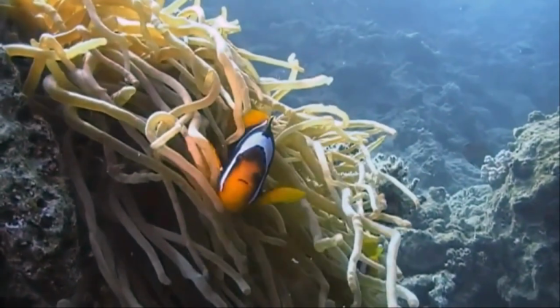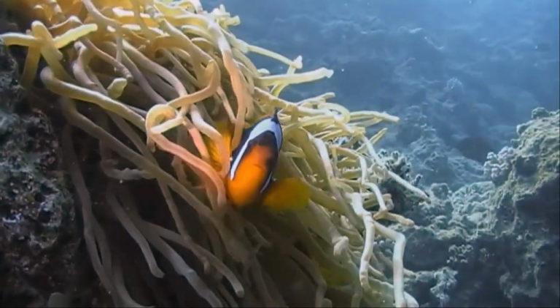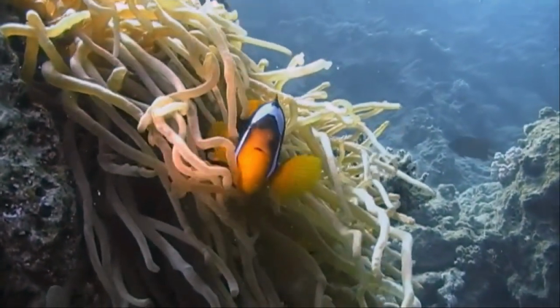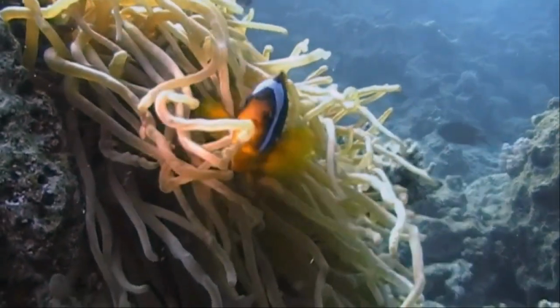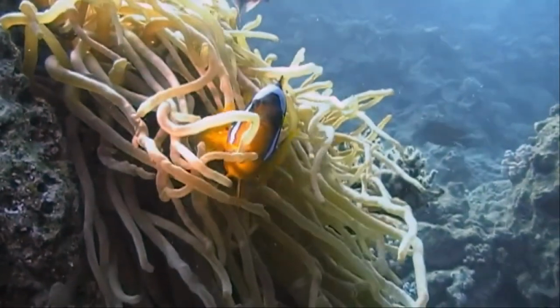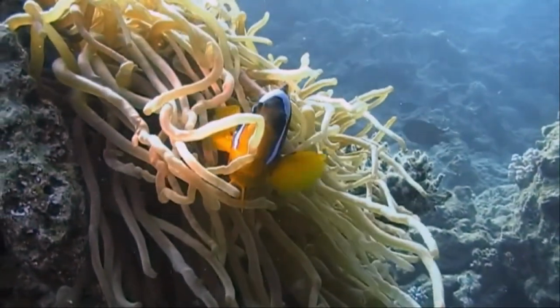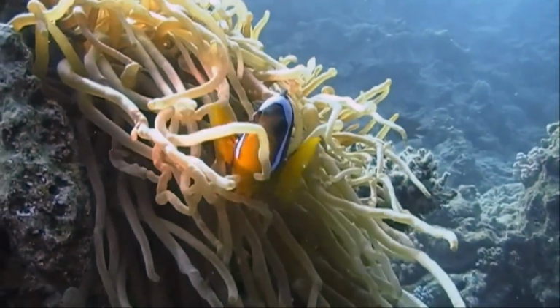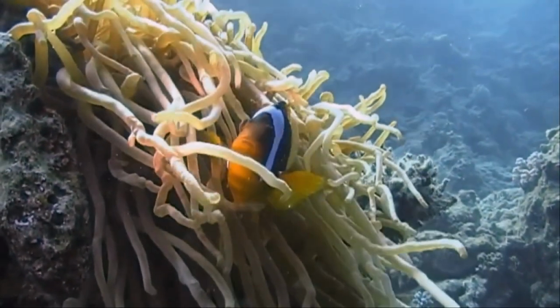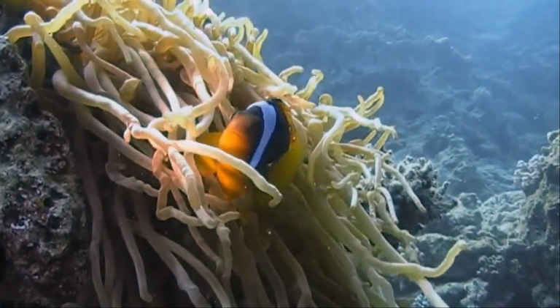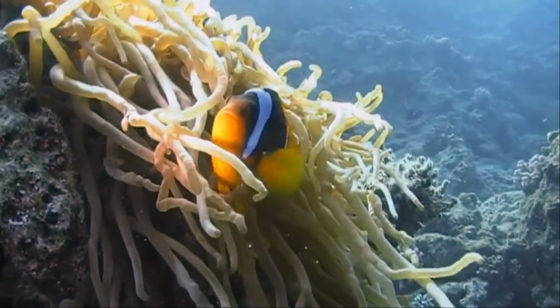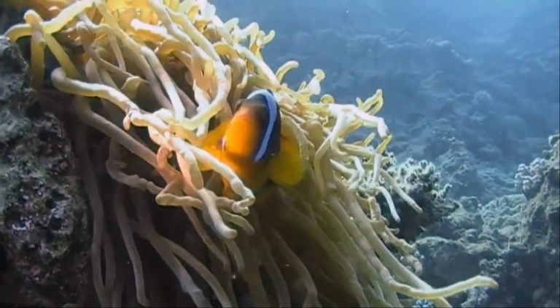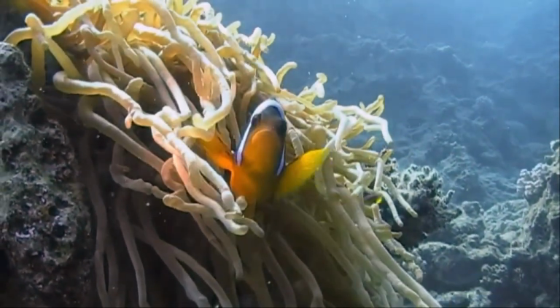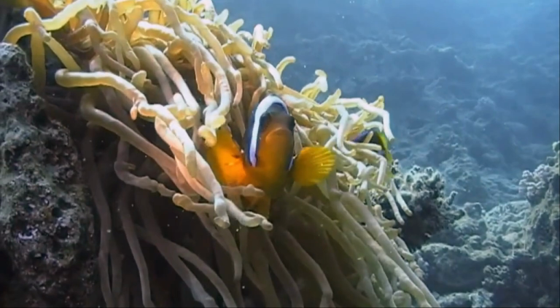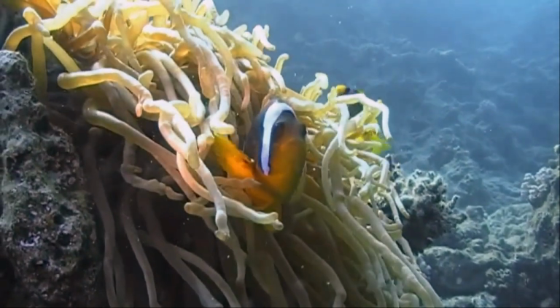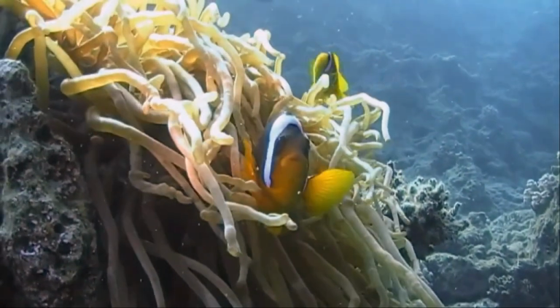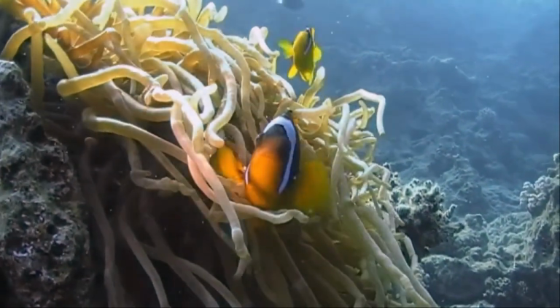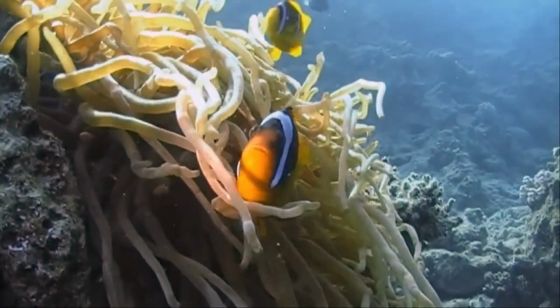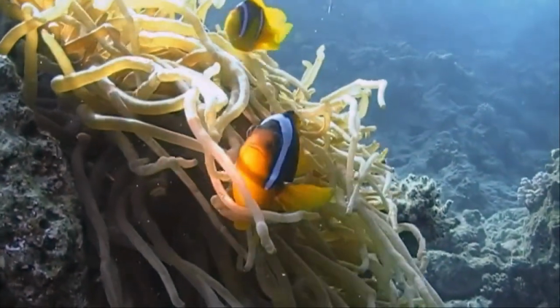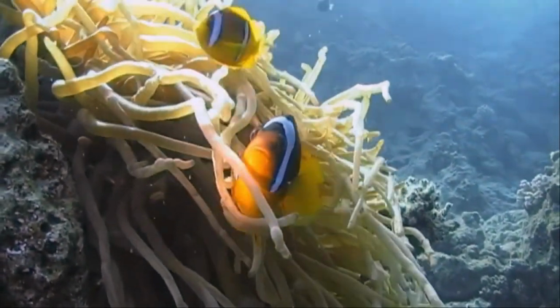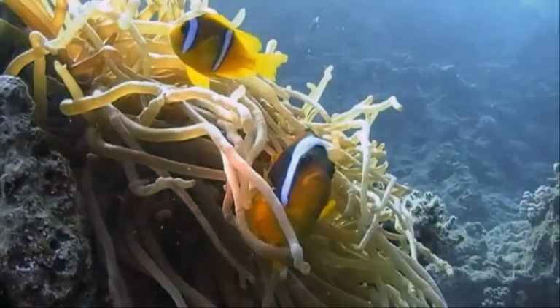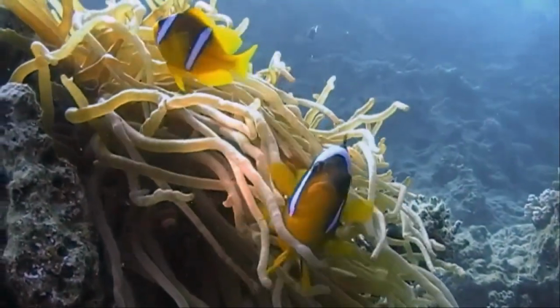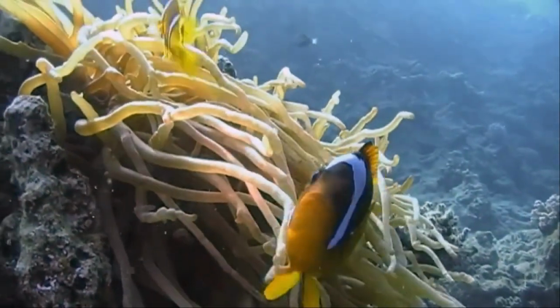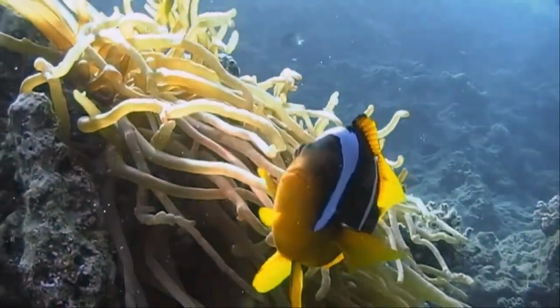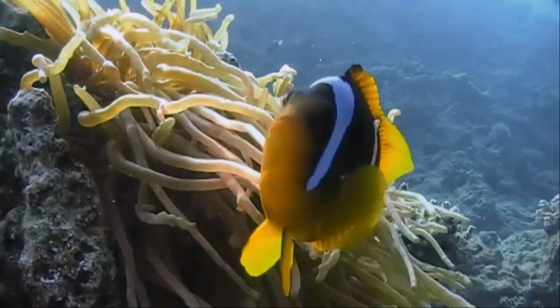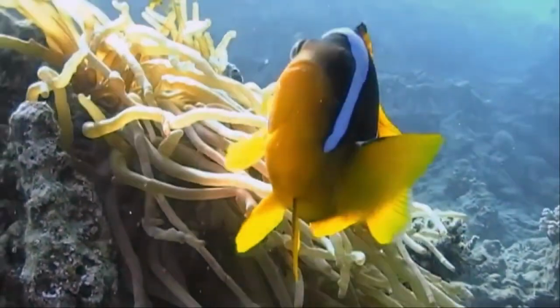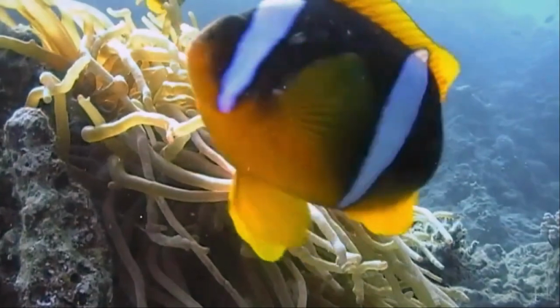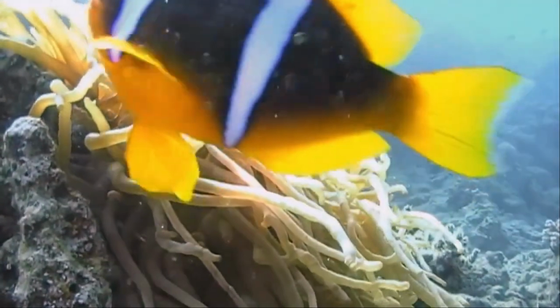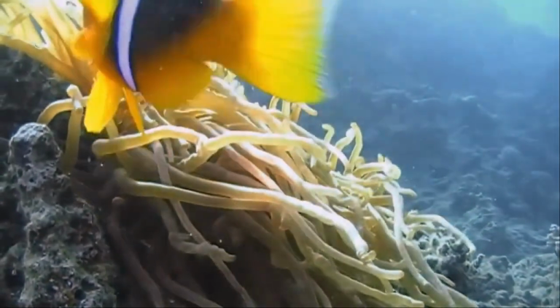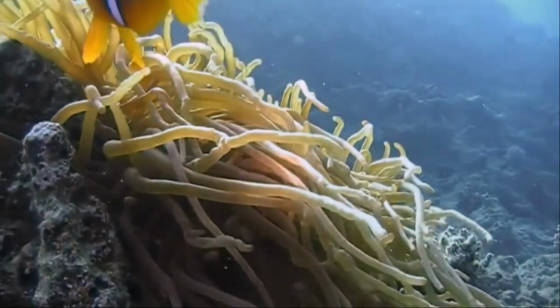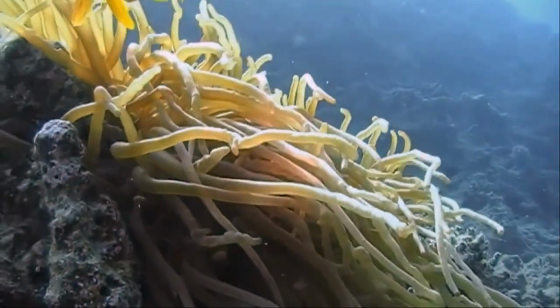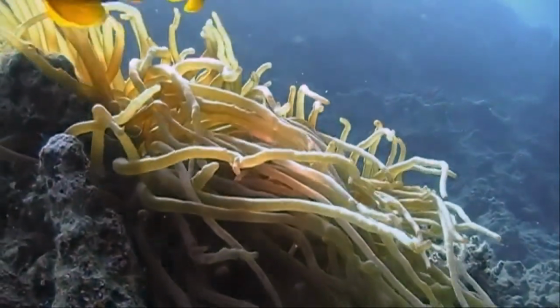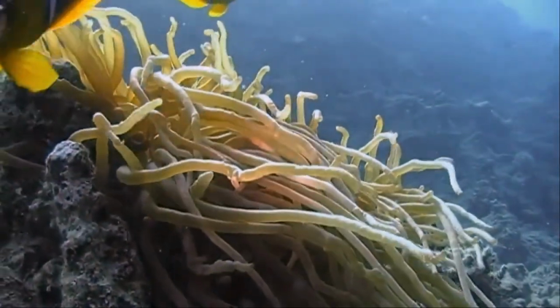Sea anemones do not go through a medusa stage in their life cycle like jellyfish do. A sea anemone typically consists of a single polyp that is attached to a hard surface by its base.